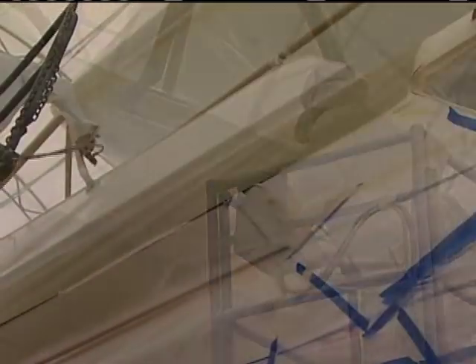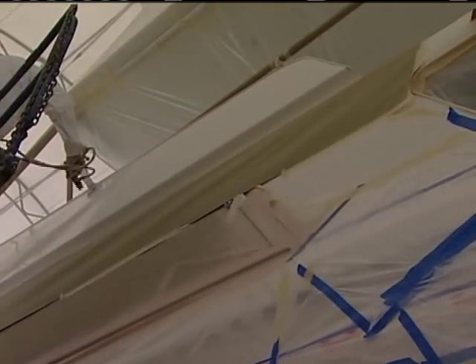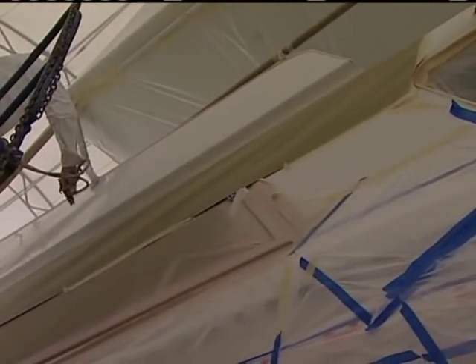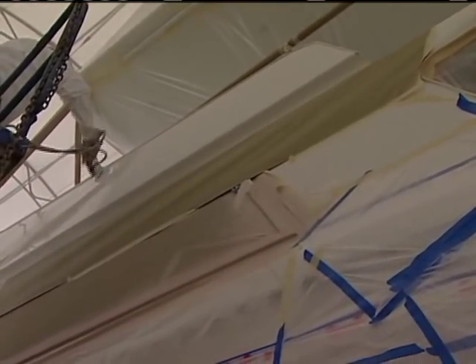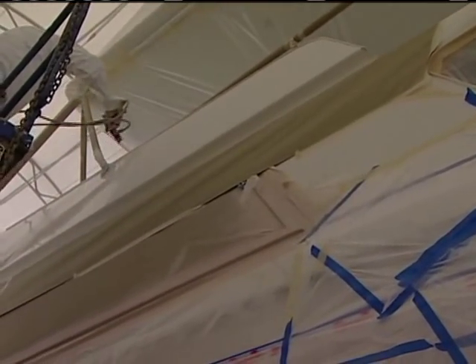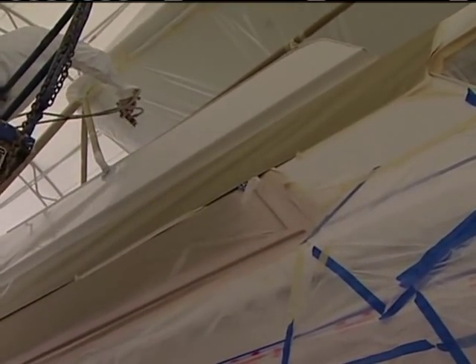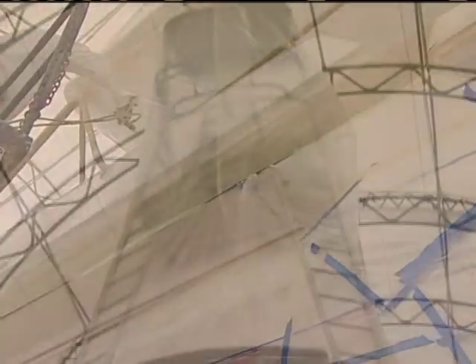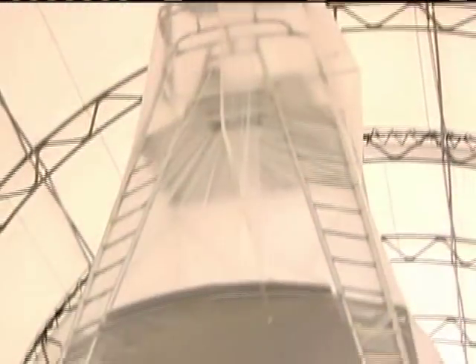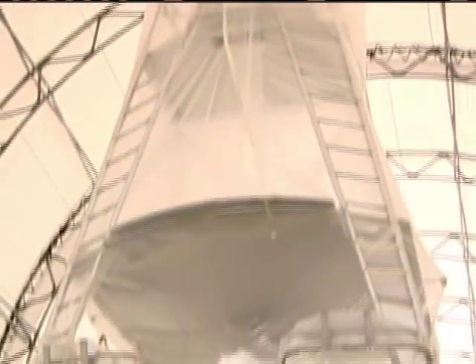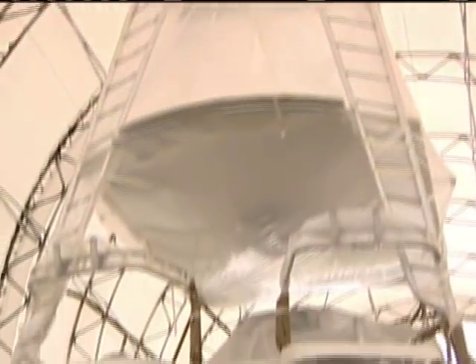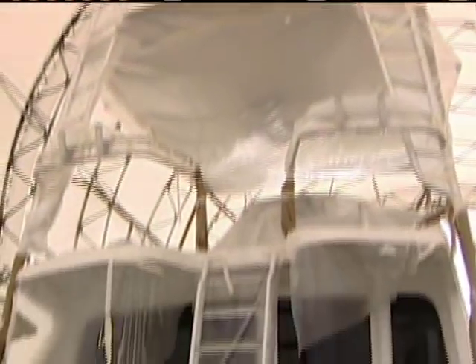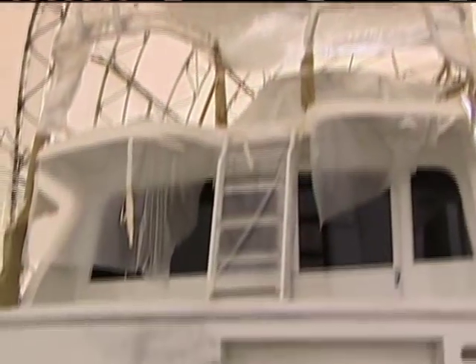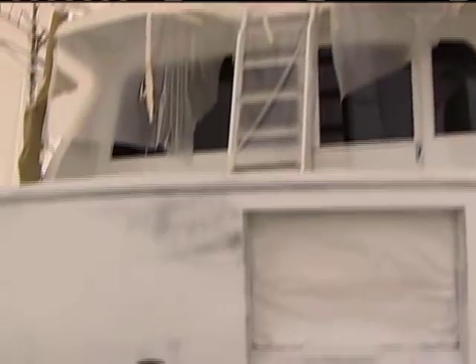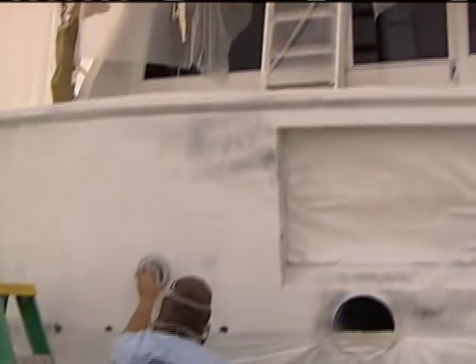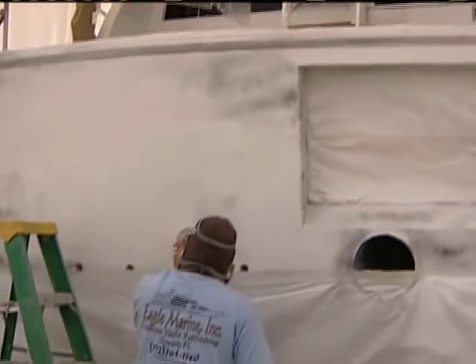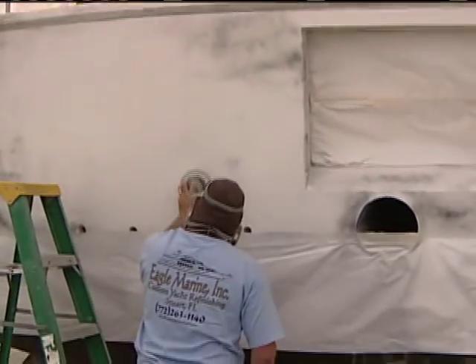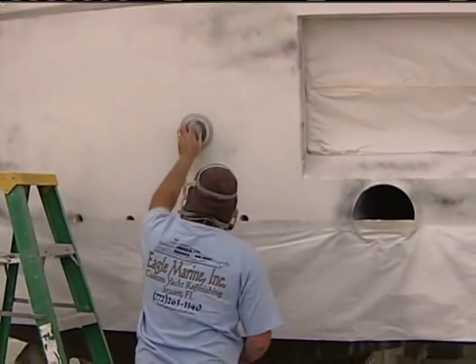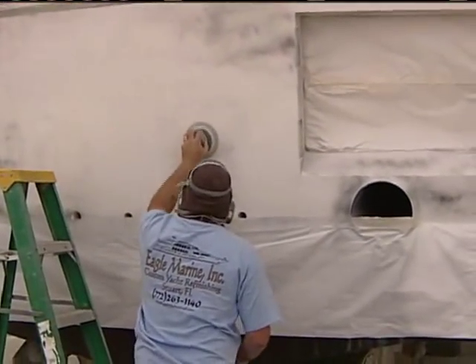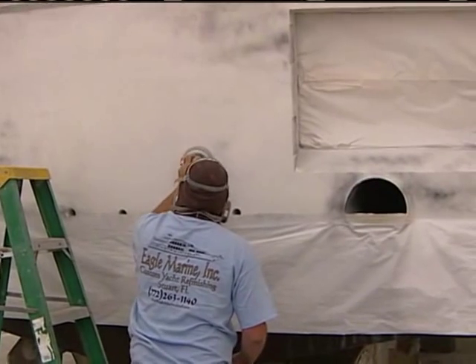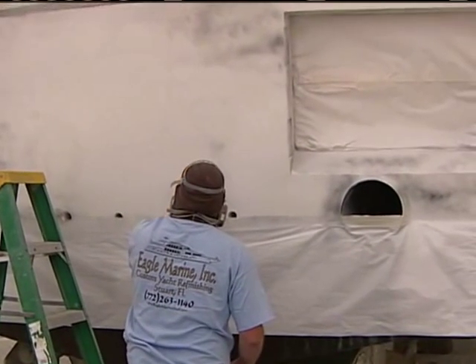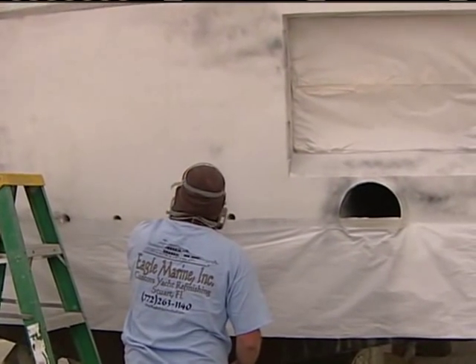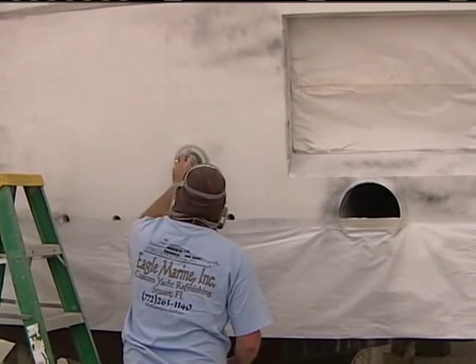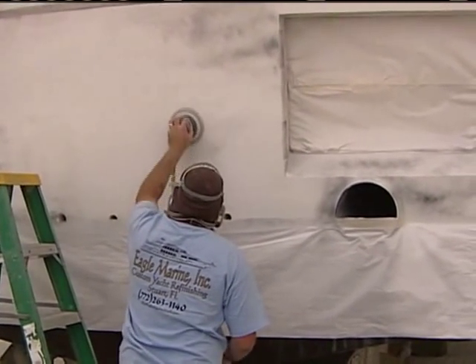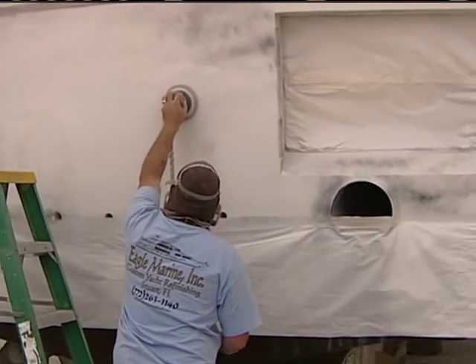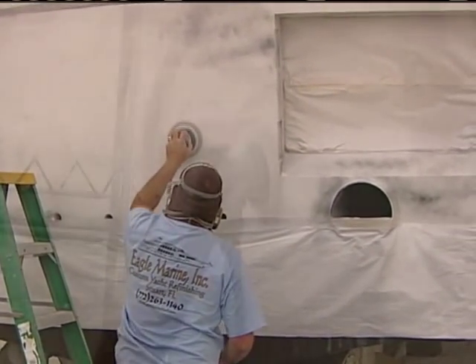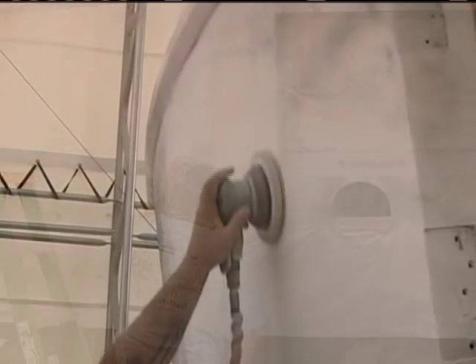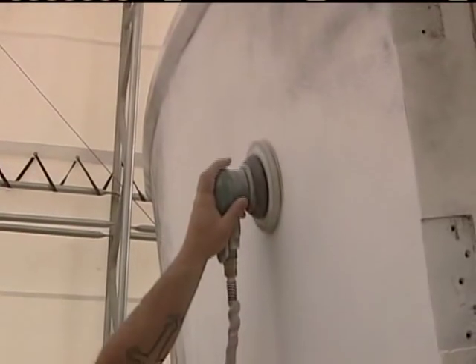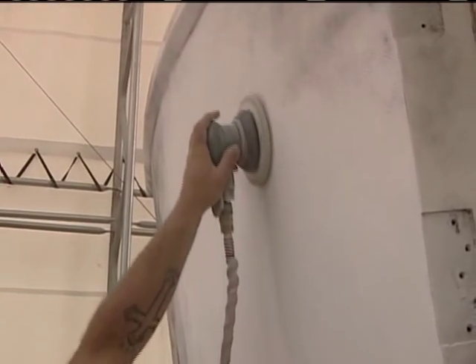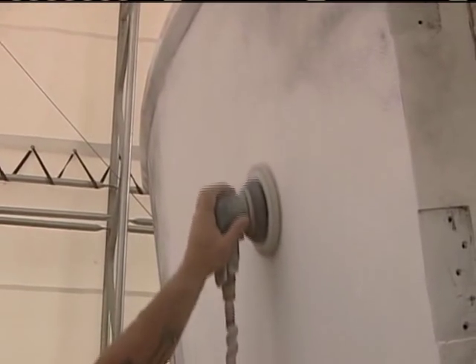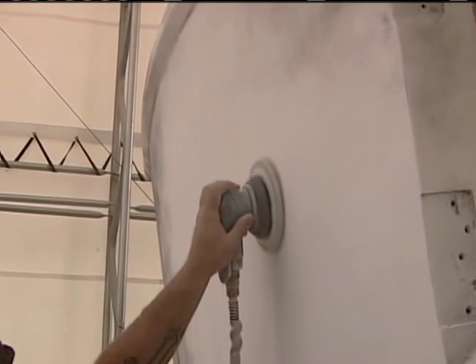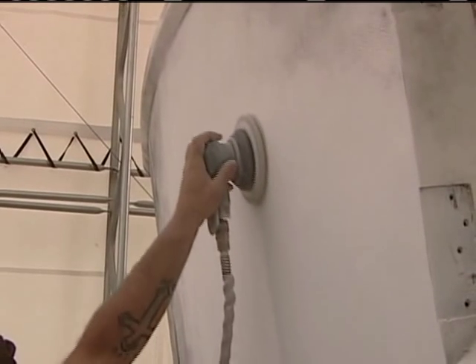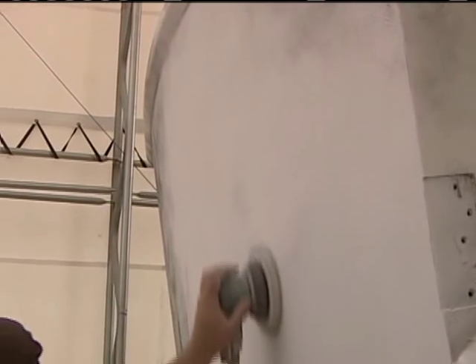Once the 545 cures, what do we sand it to? We're going to sand that with our pneumatic sanders up to a 320 grit profile. So we went from 80 grit, to 150 grit, to 320 grit.